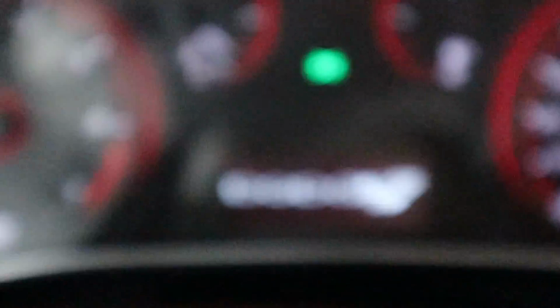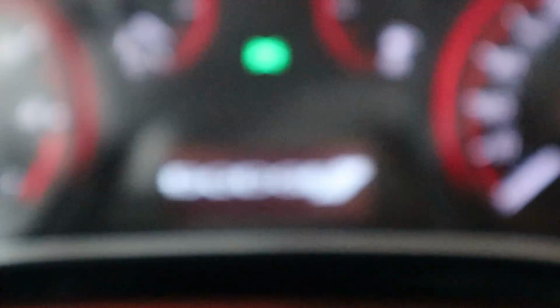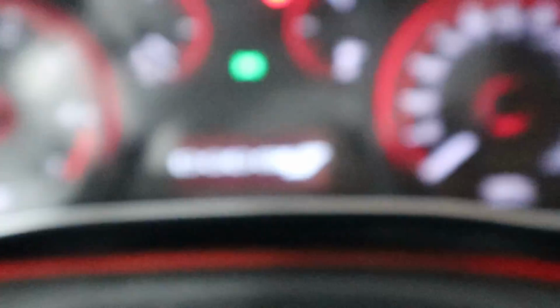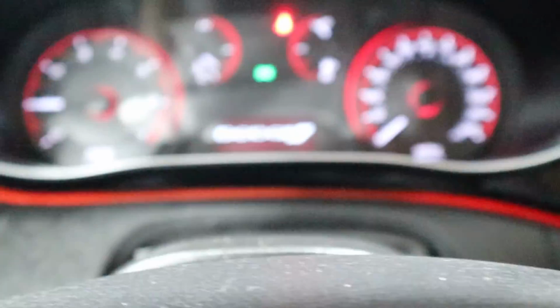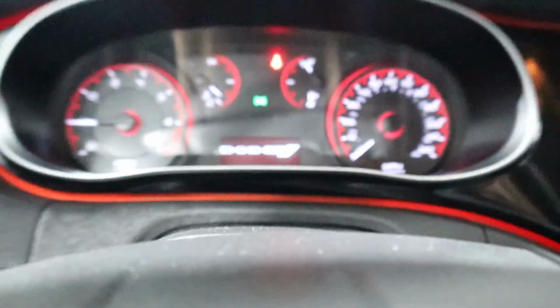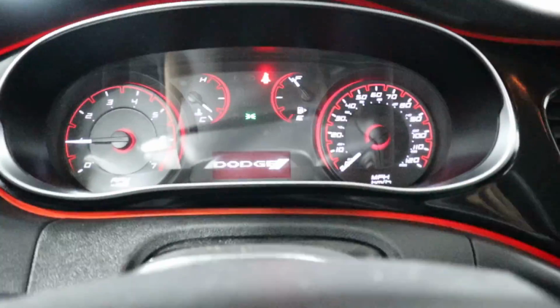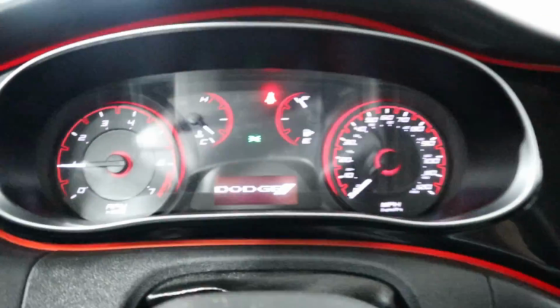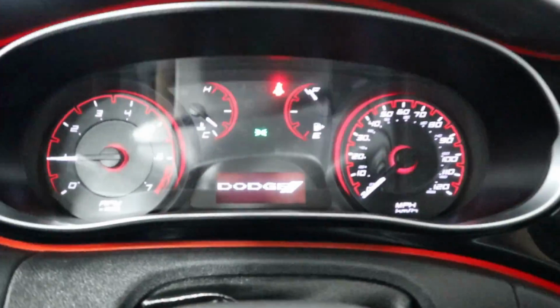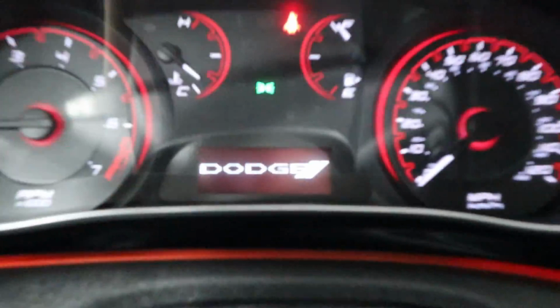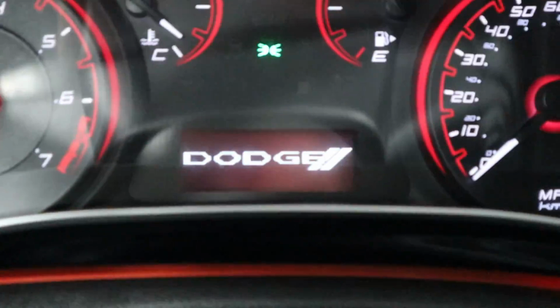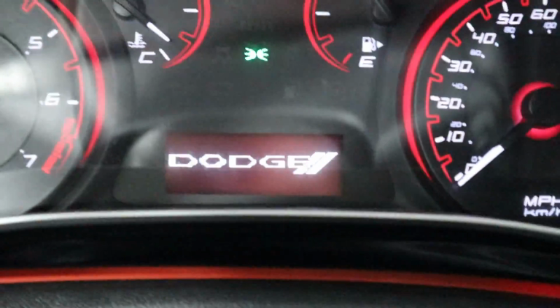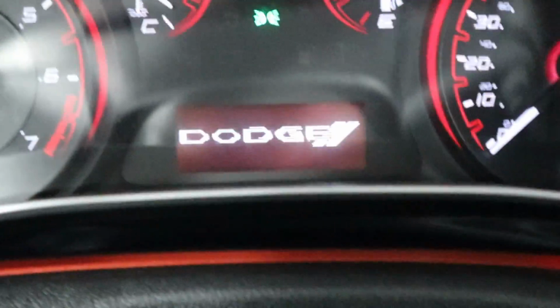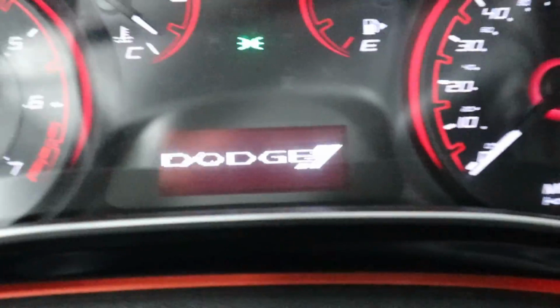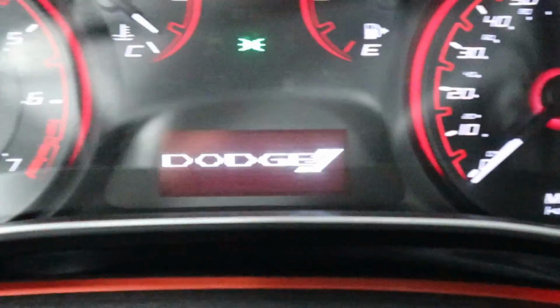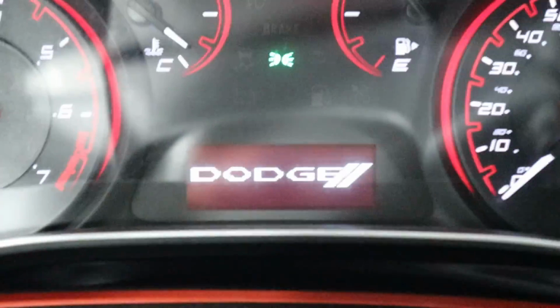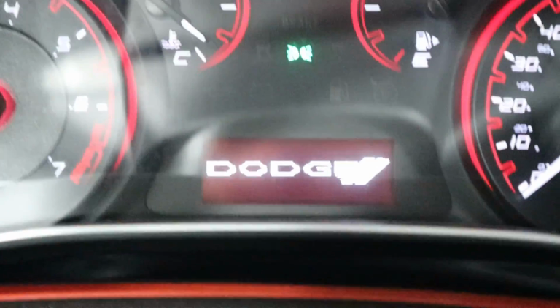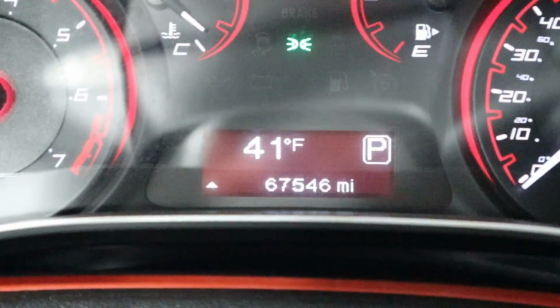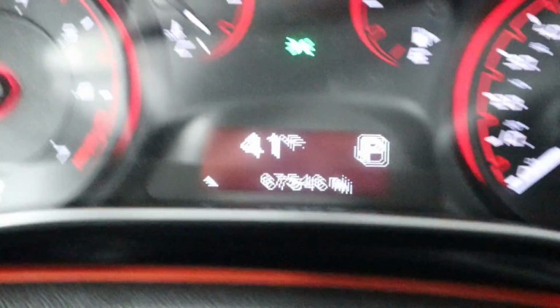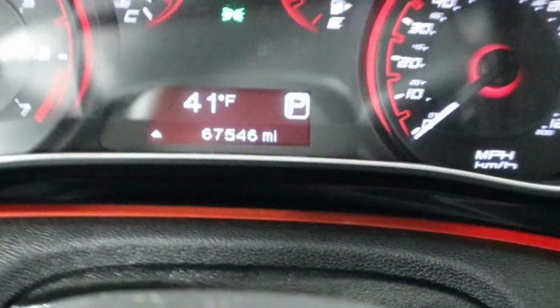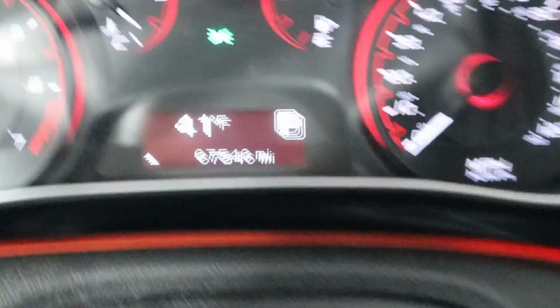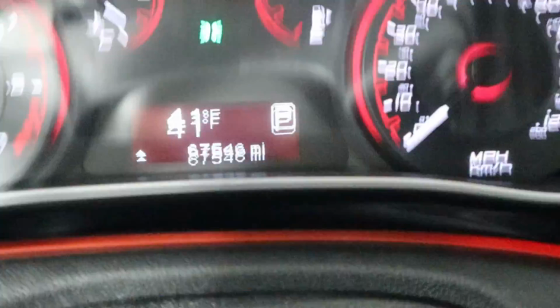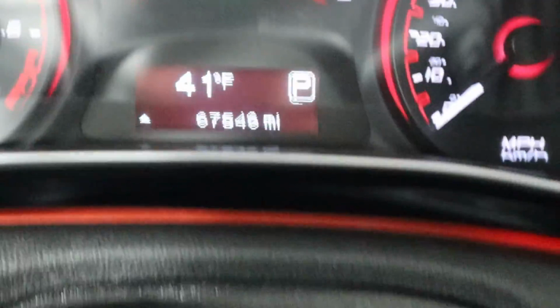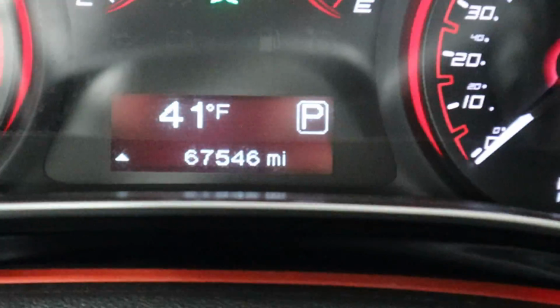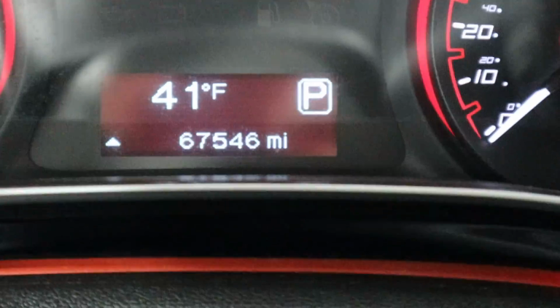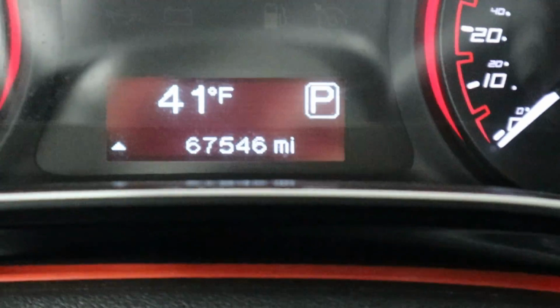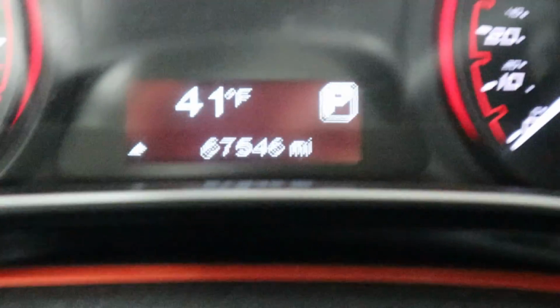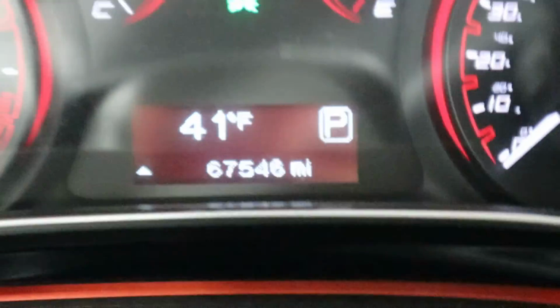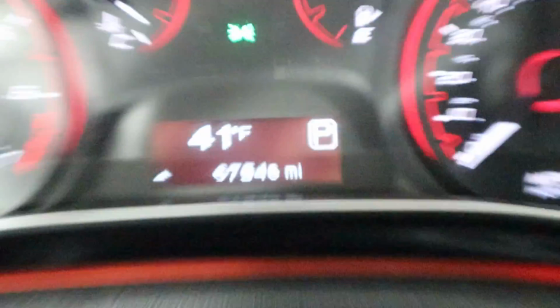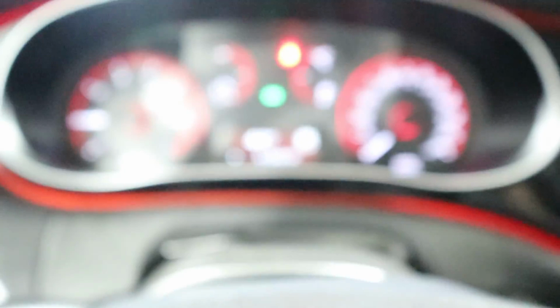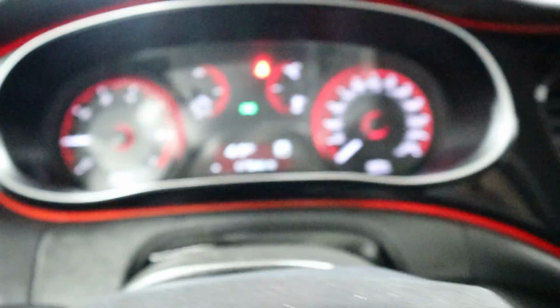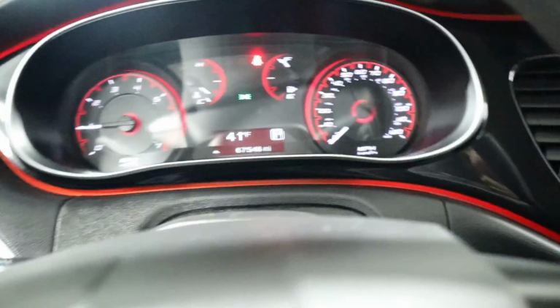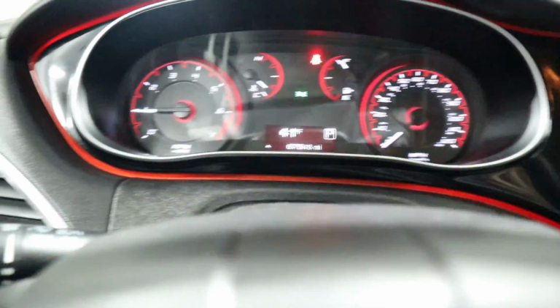As you can see — hold on, if it'll load I'll show you the miles. There you go: 67,000 original miles.